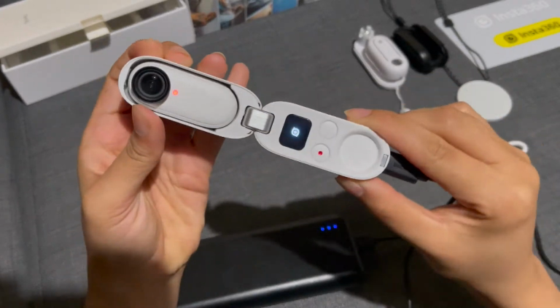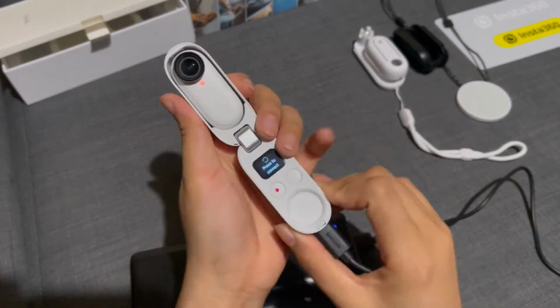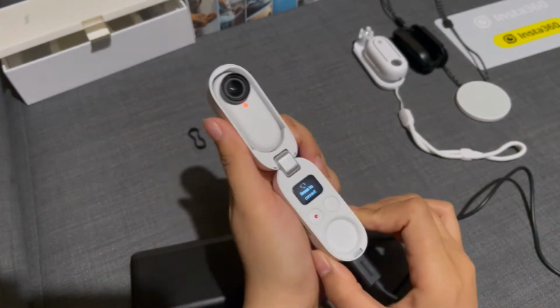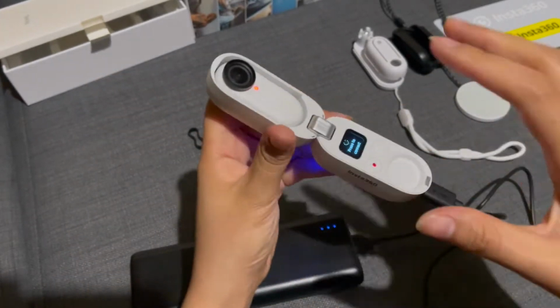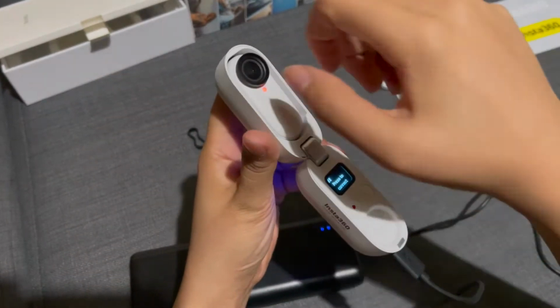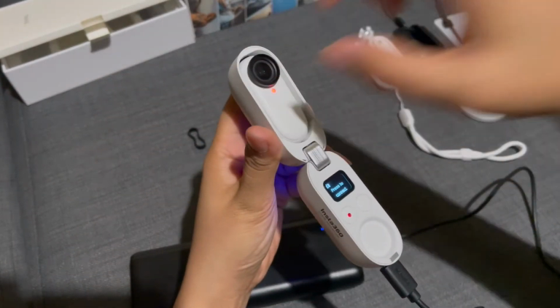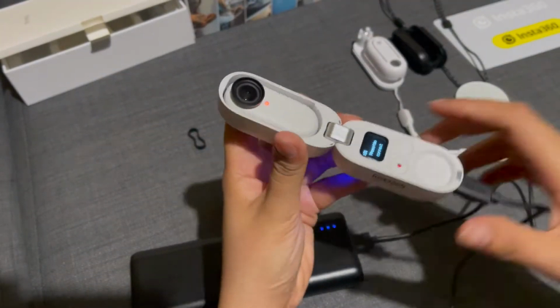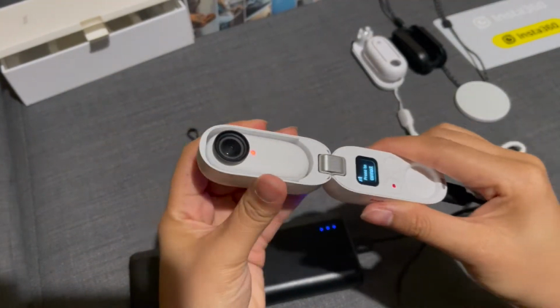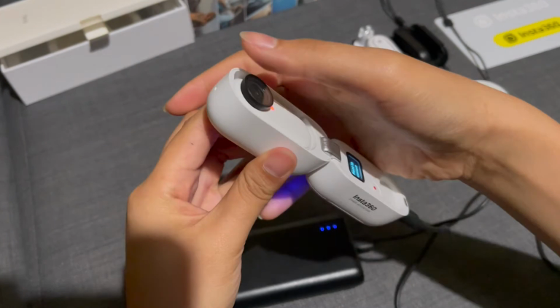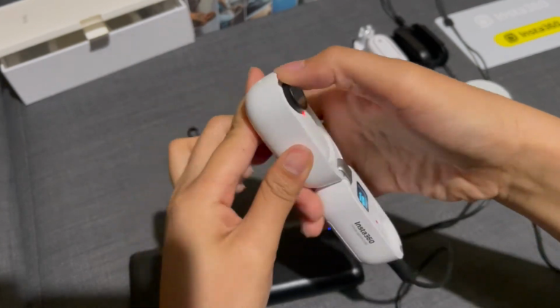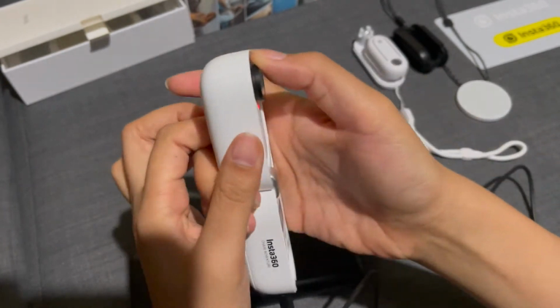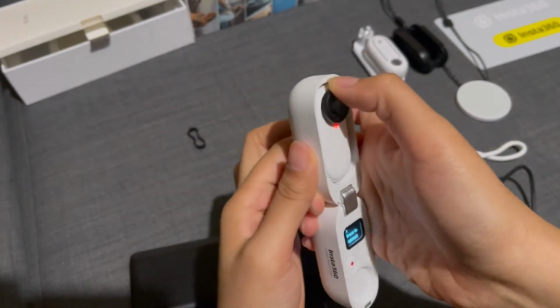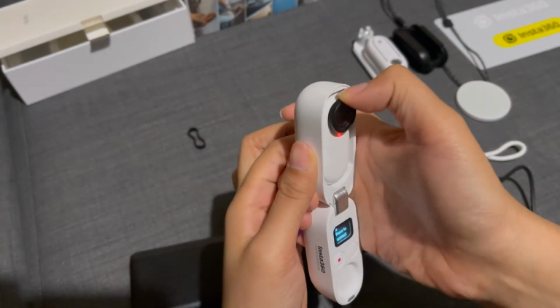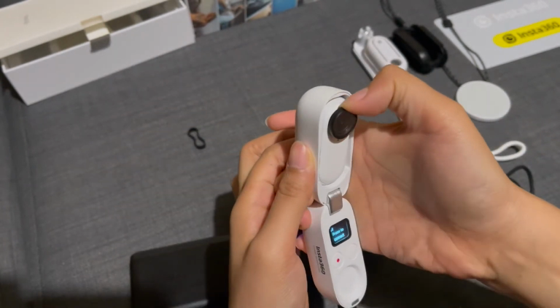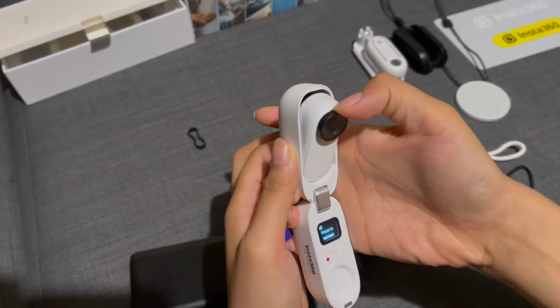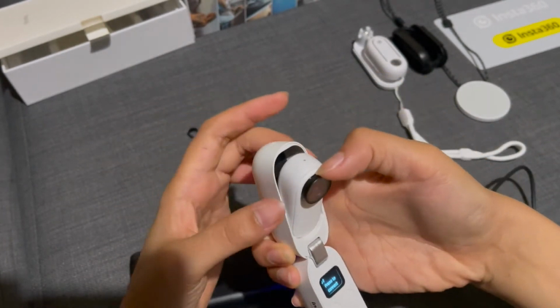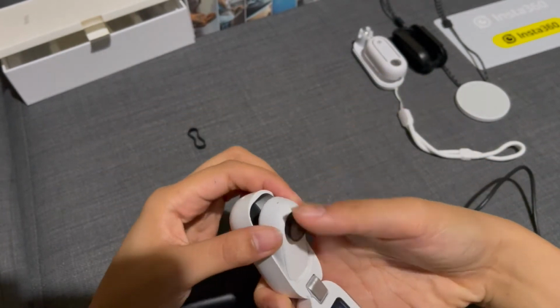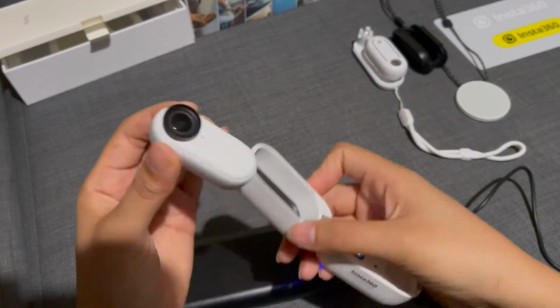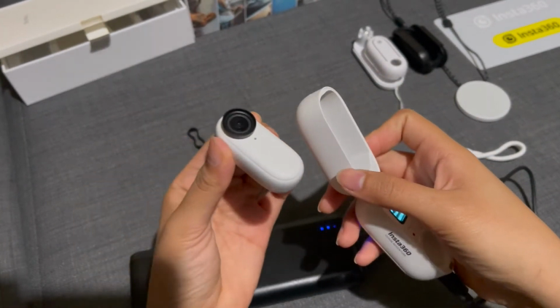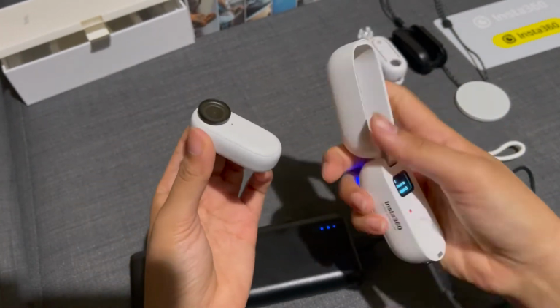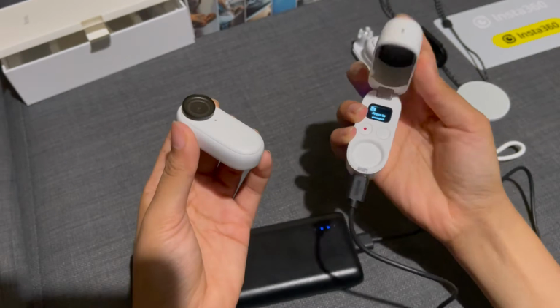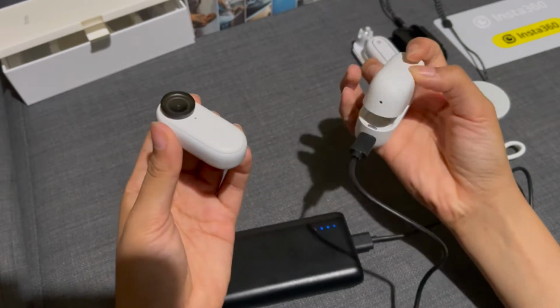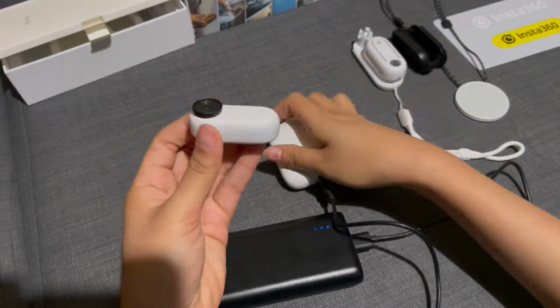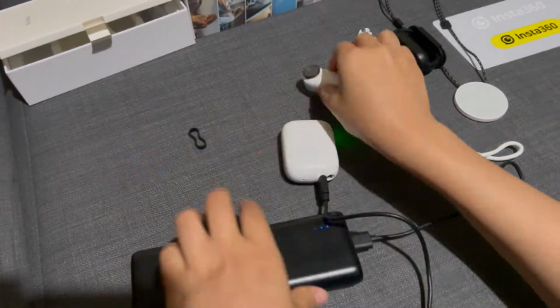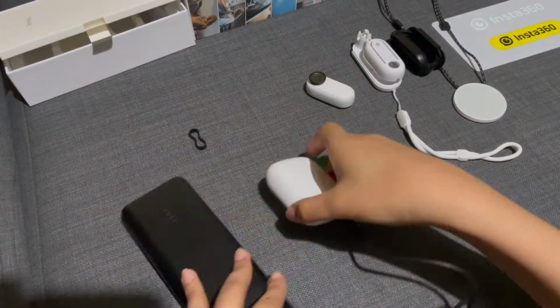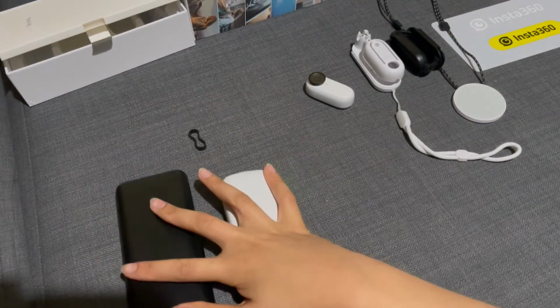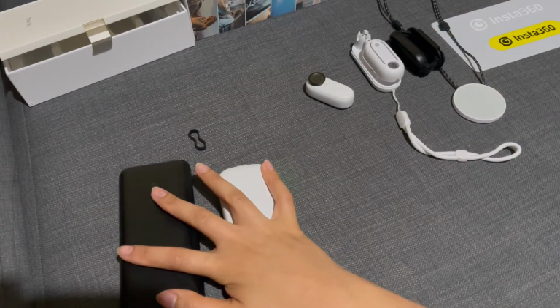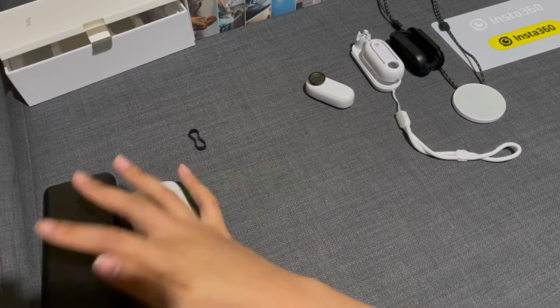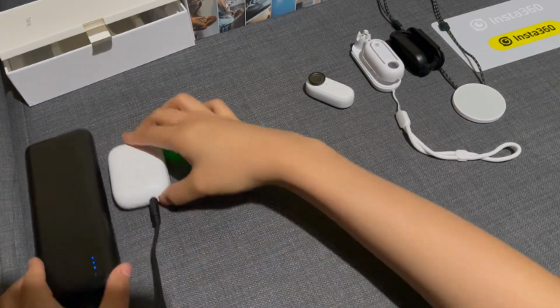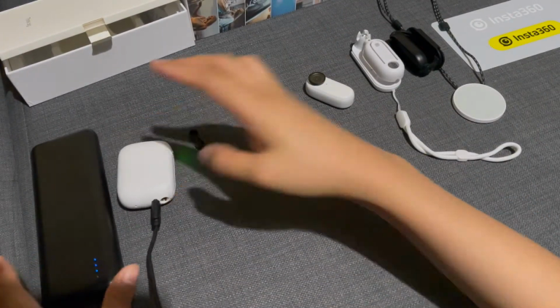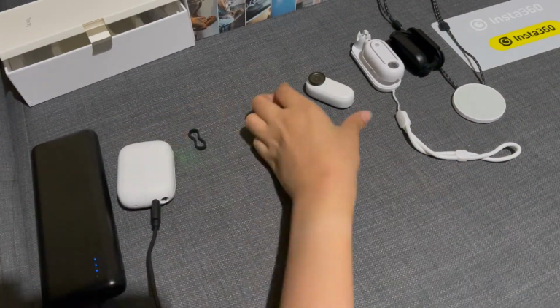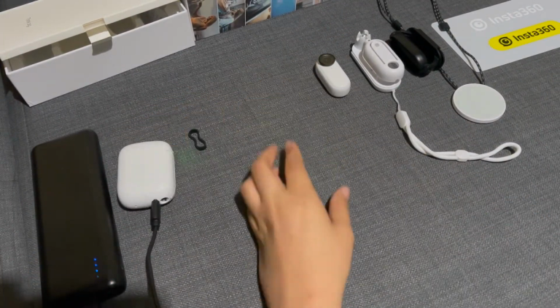To remove your camera, you cannot just yank it away from your charging pod. Instead you have to carefully take it out. And there you have it — that is everything inside the box. Now let's try it on.